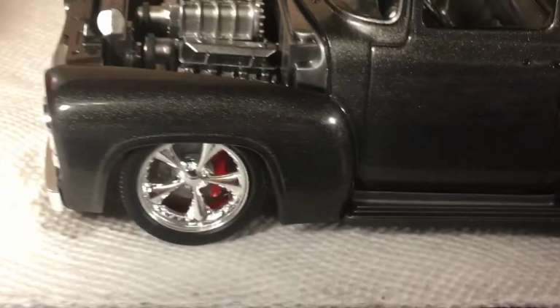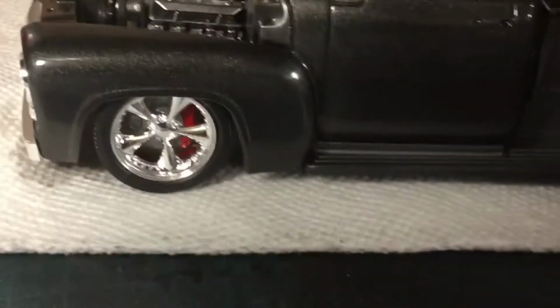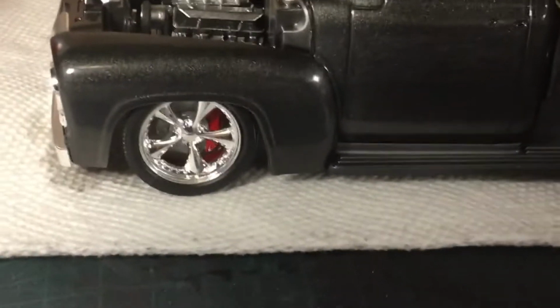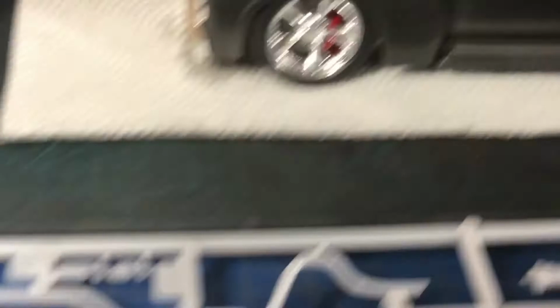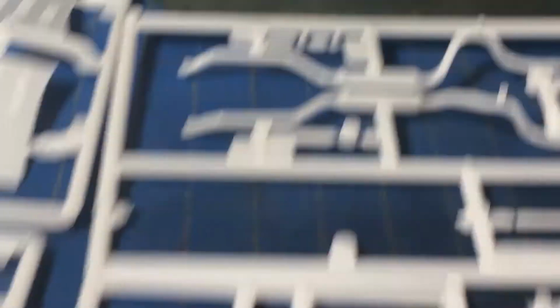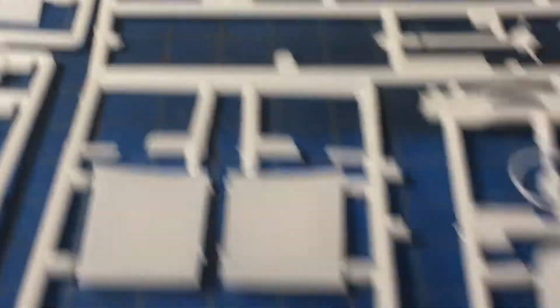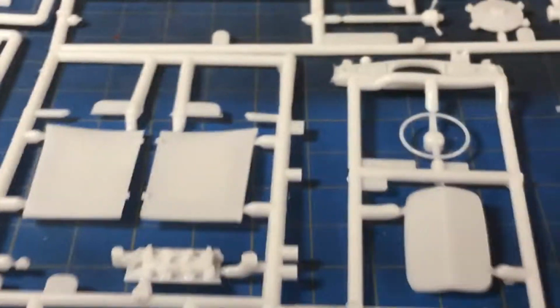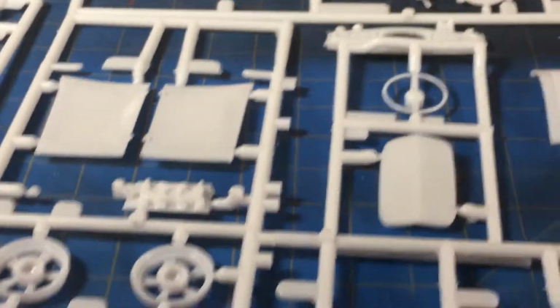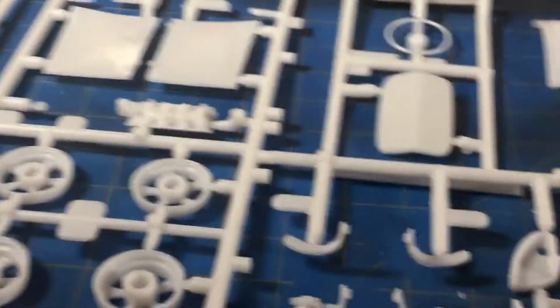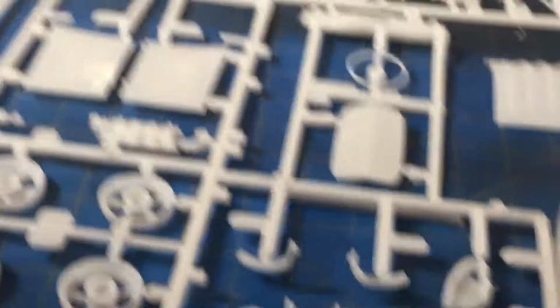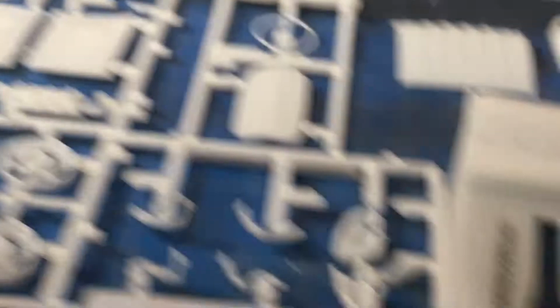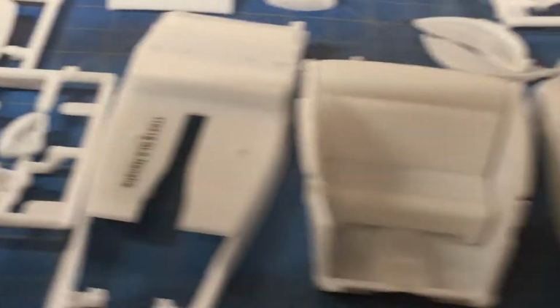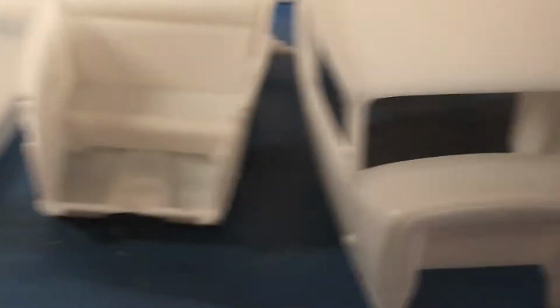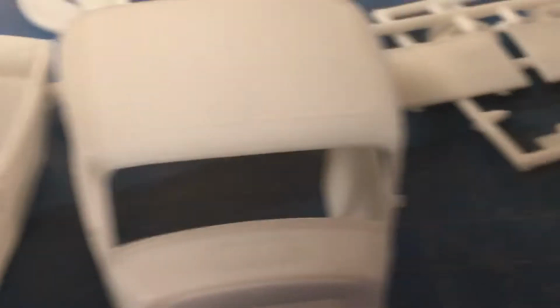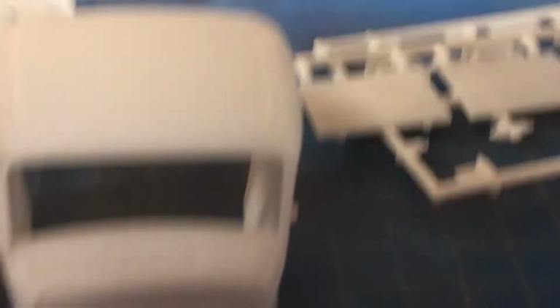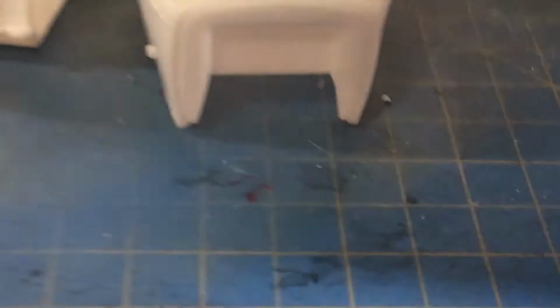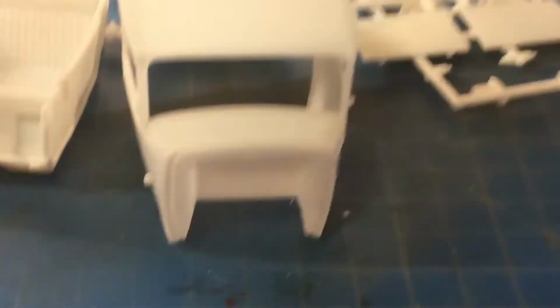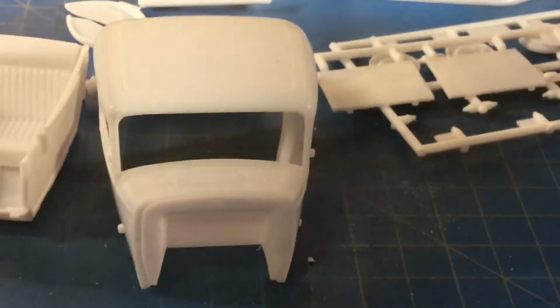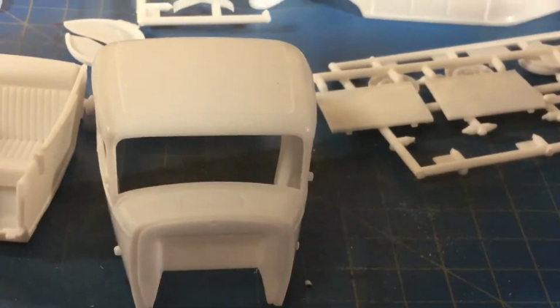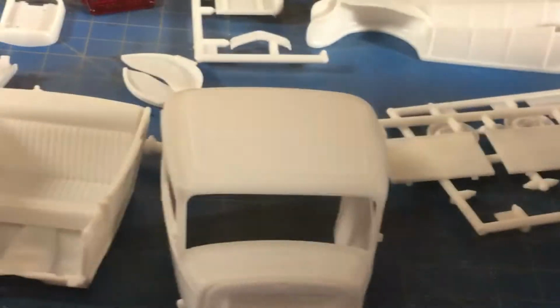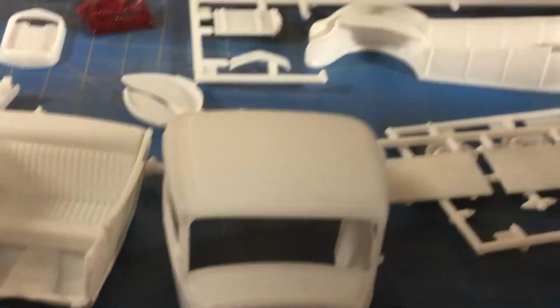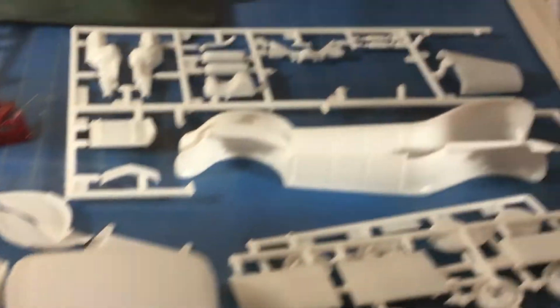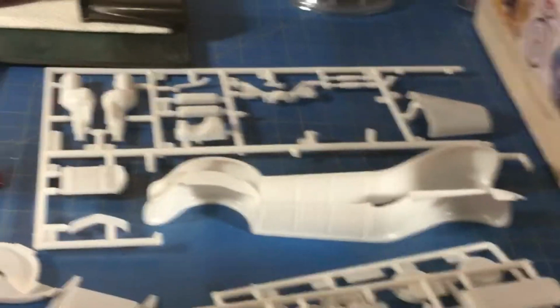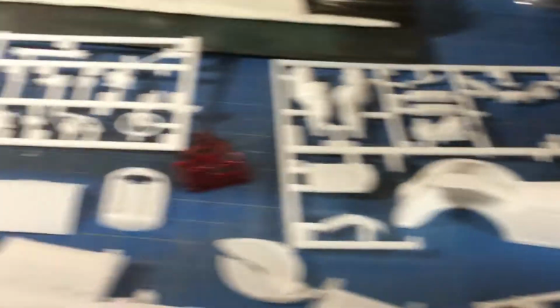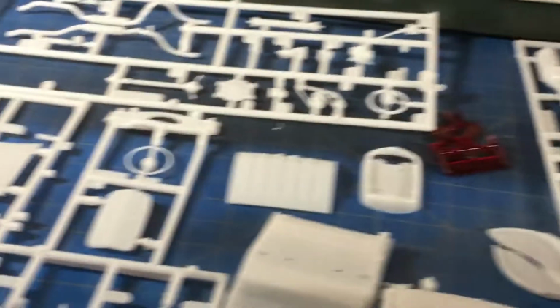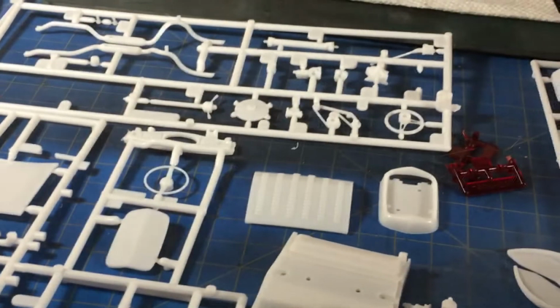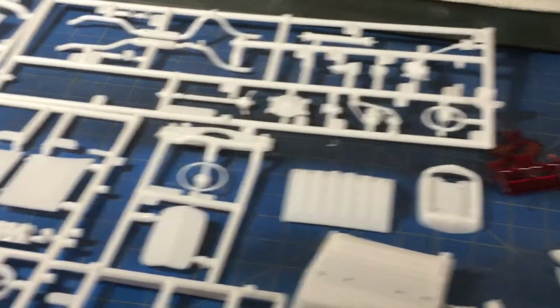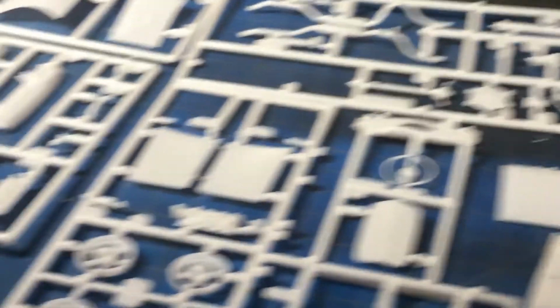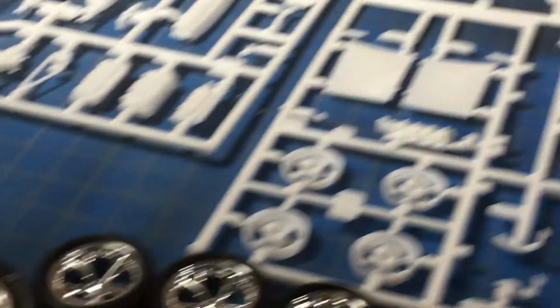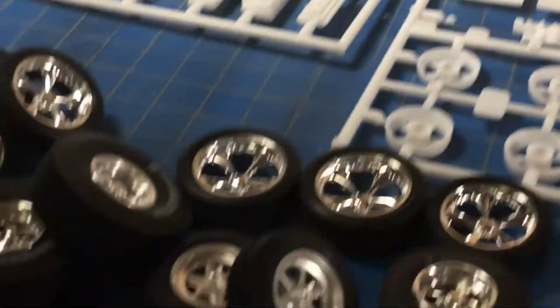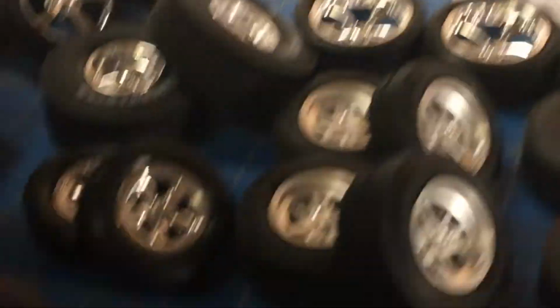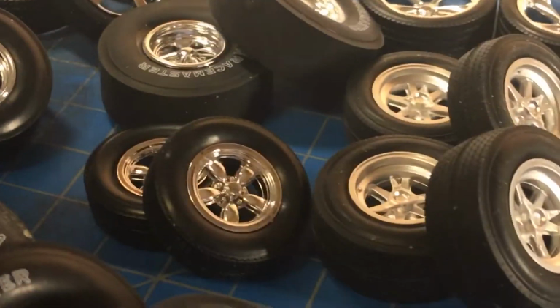Like I said, three days straight. I got the 32 Coupe ready to rock and roll — I got all the parts laid out and I'm getting ready to build that next.